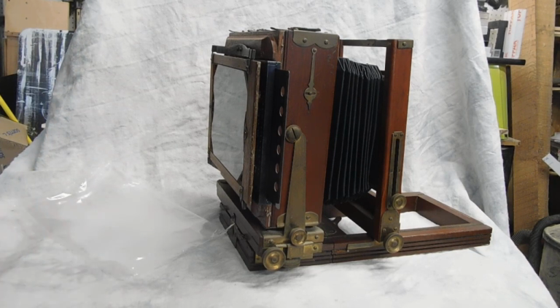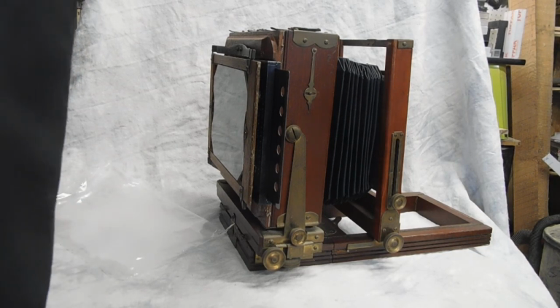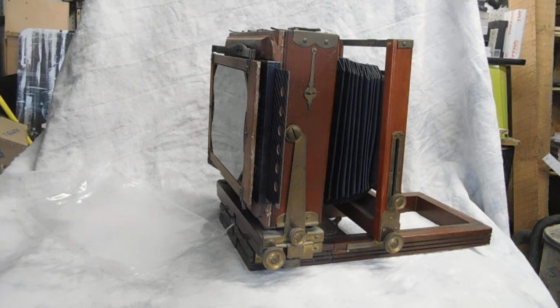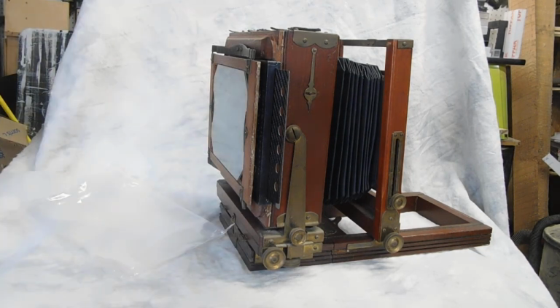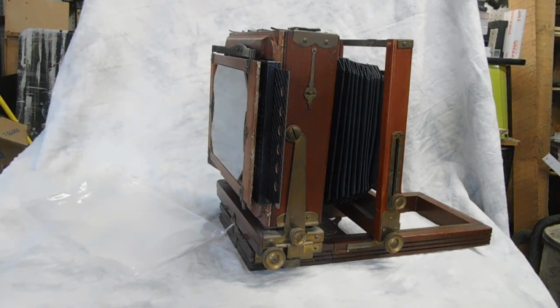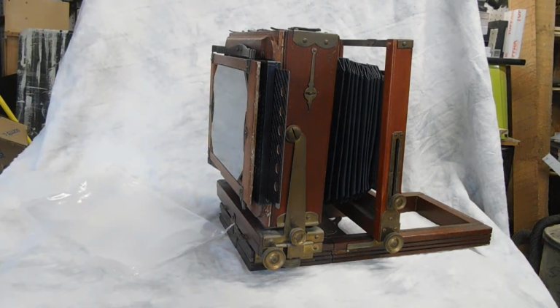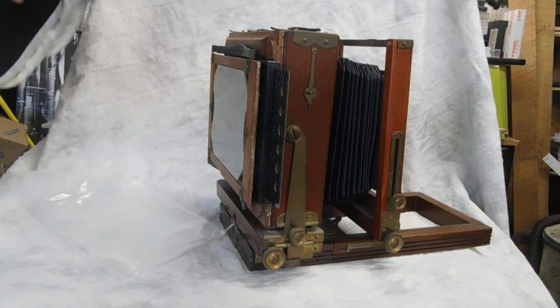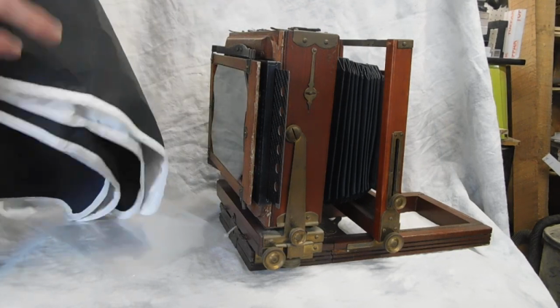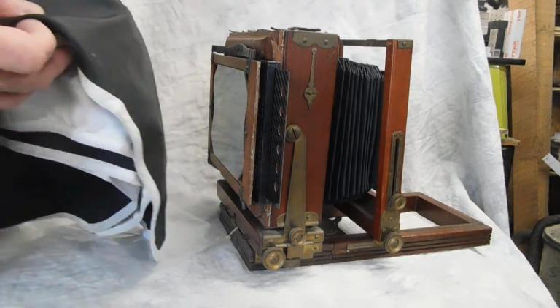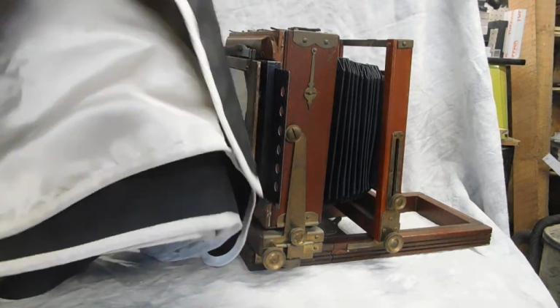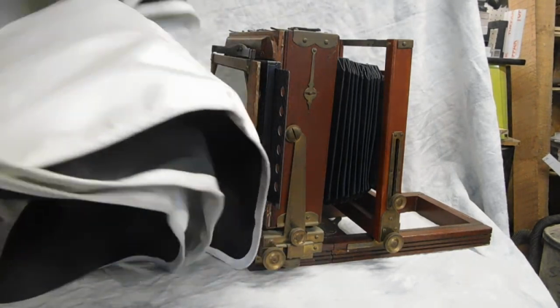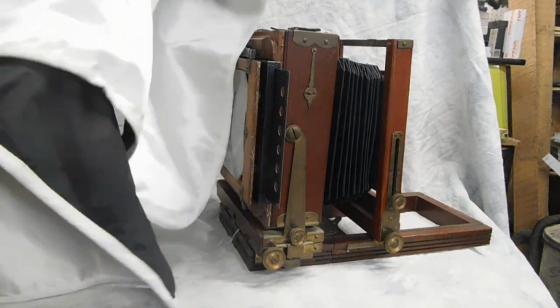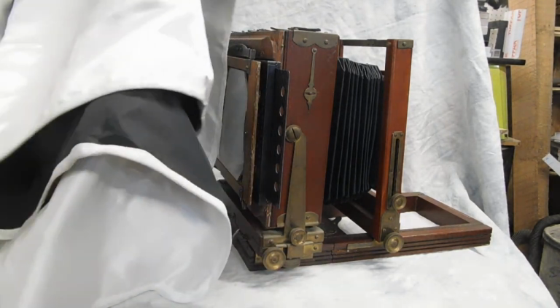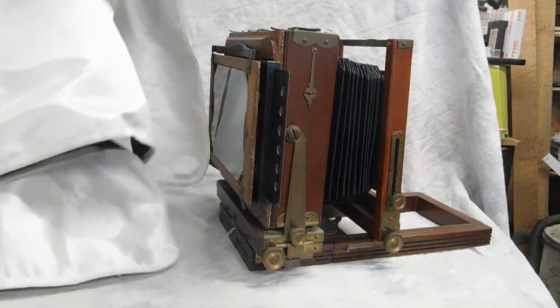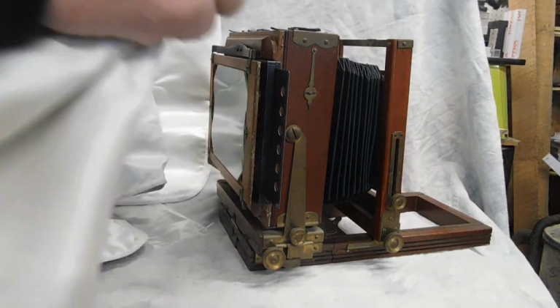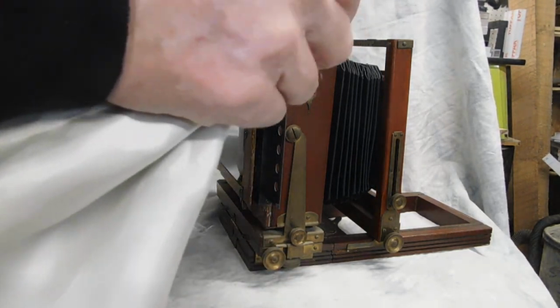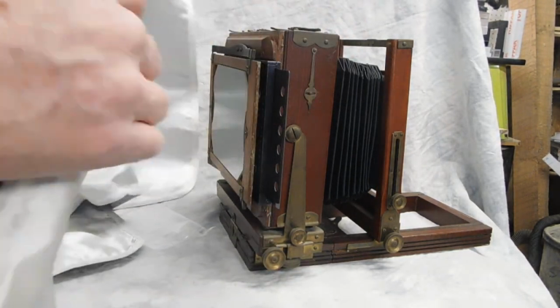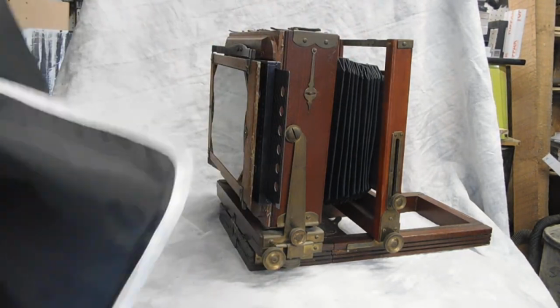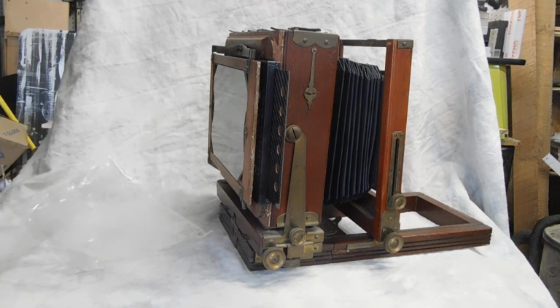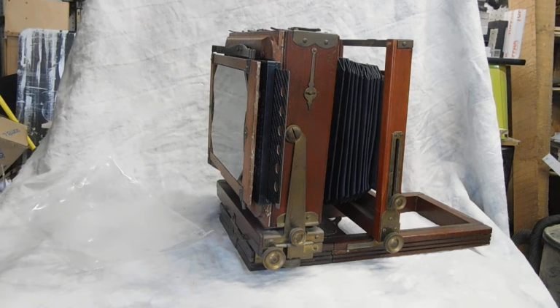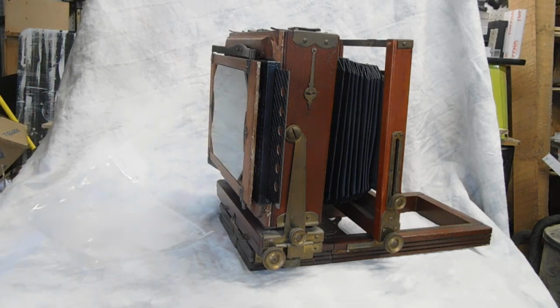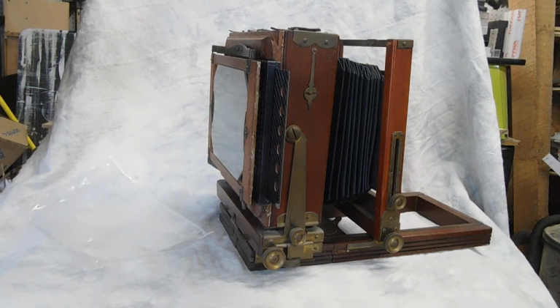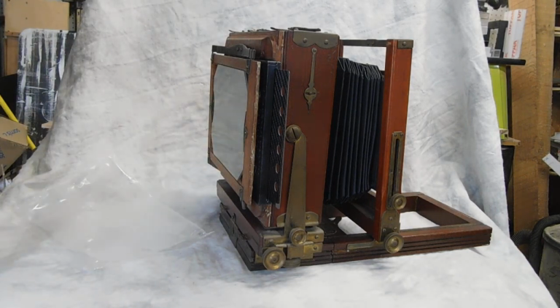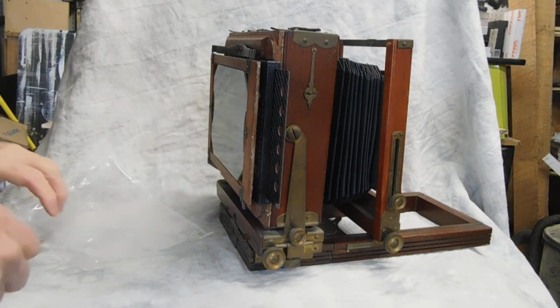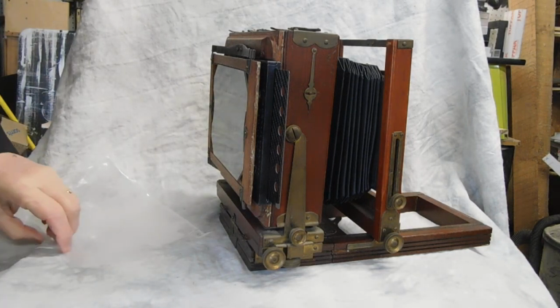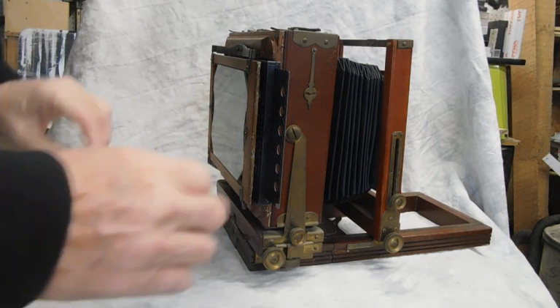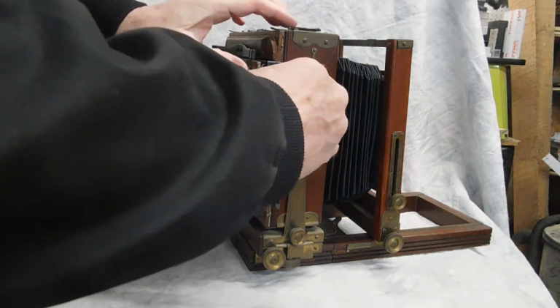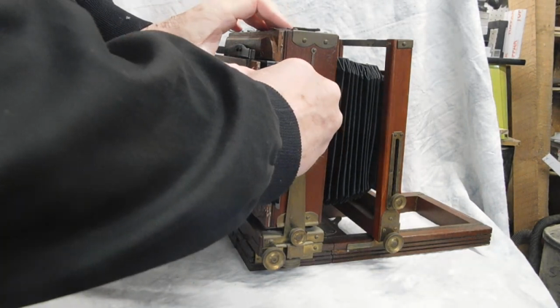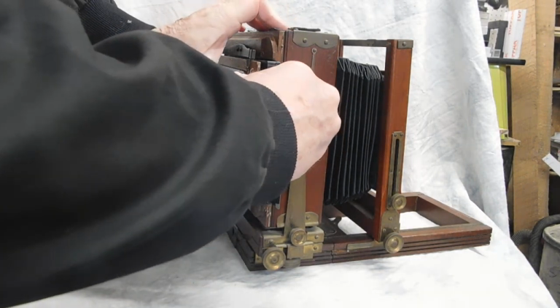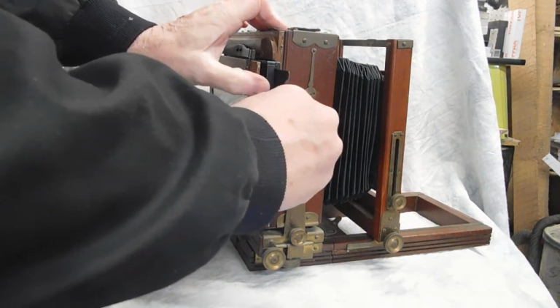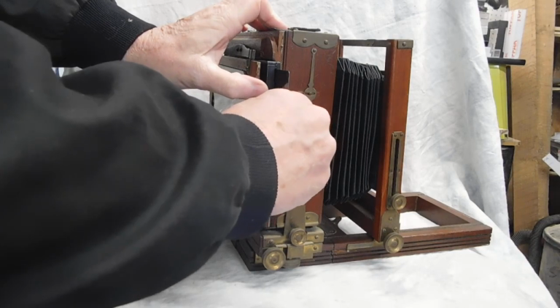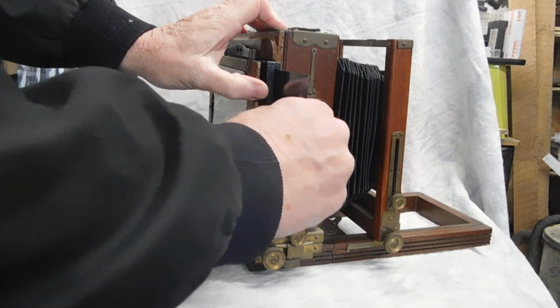Drop a cloth. A focus cloth is ideal for focusing. You can get those on eBay and other photo warehouses. They'll help you a lot to make the exposure.